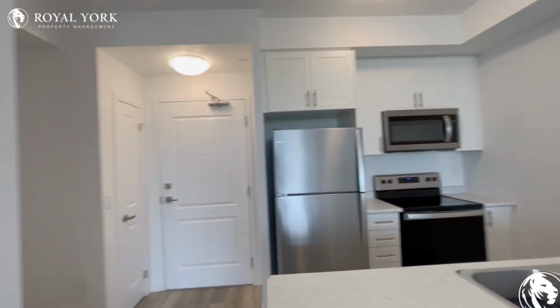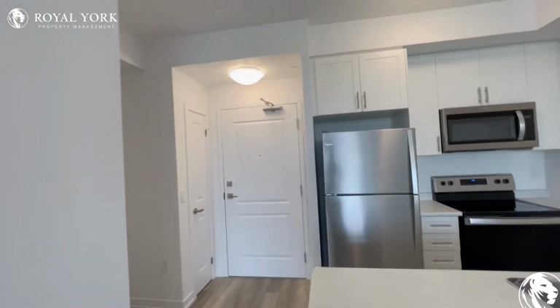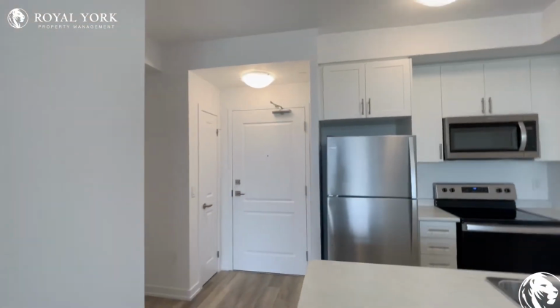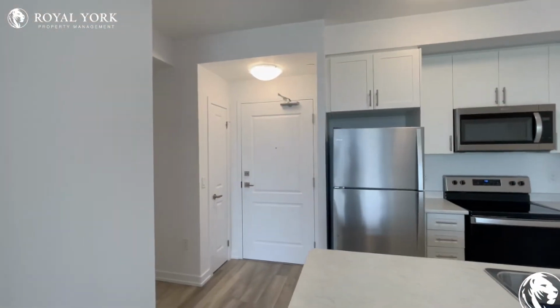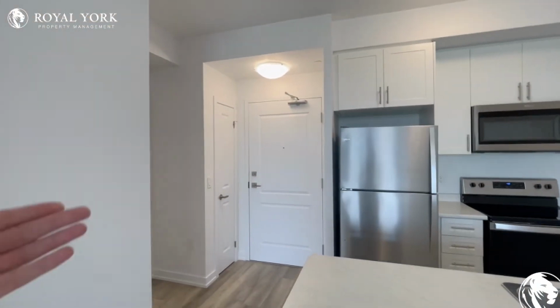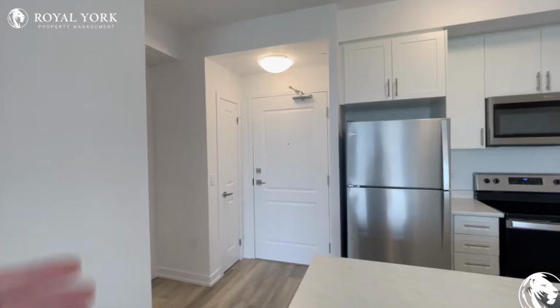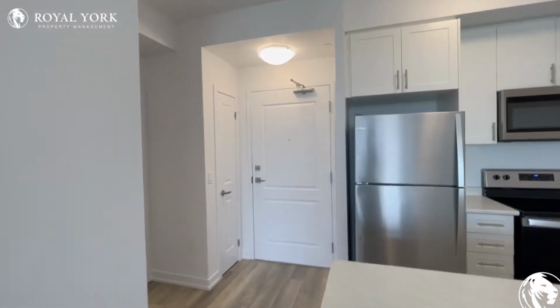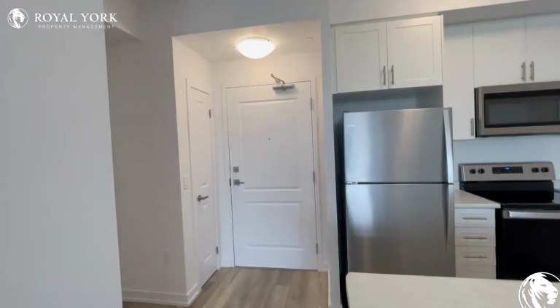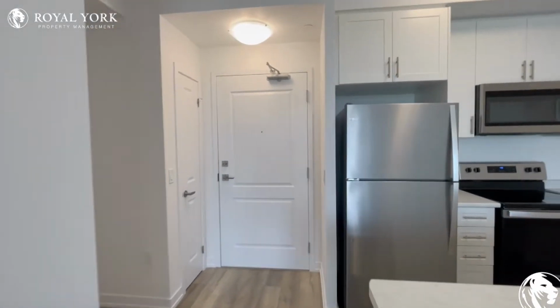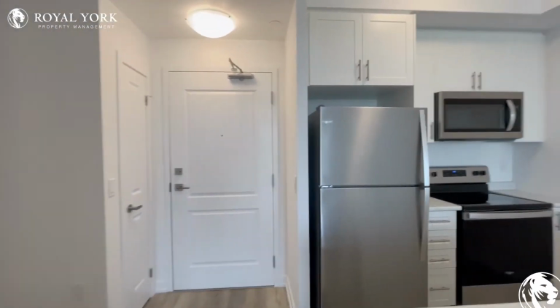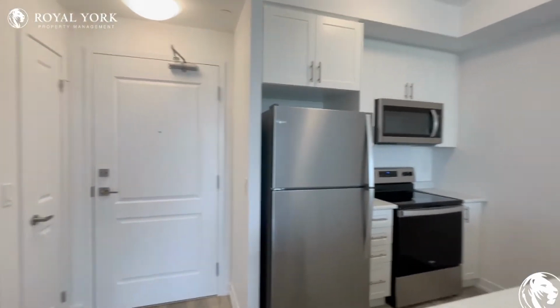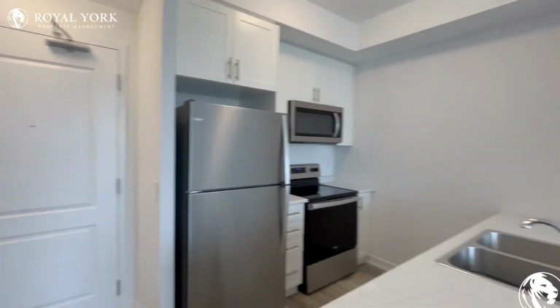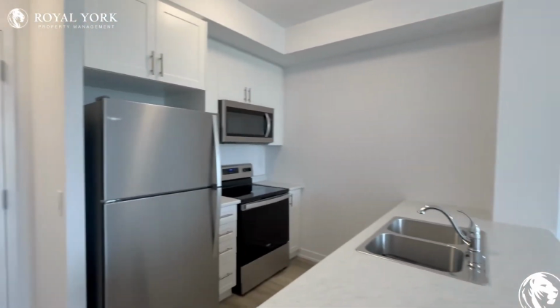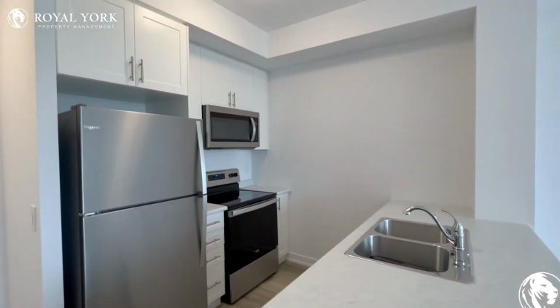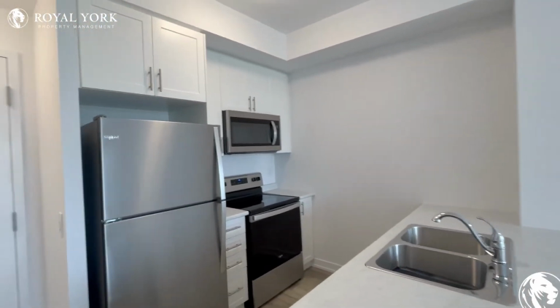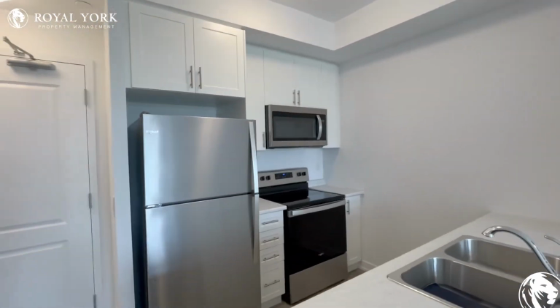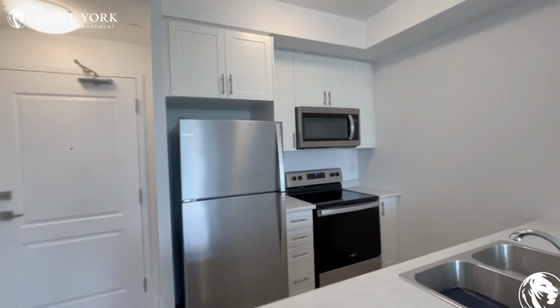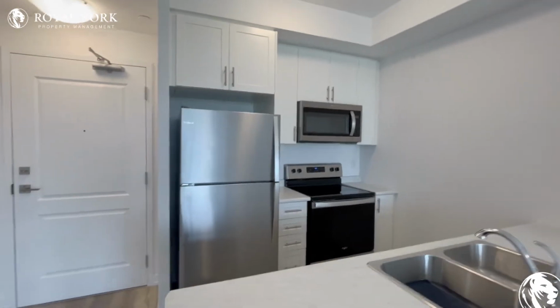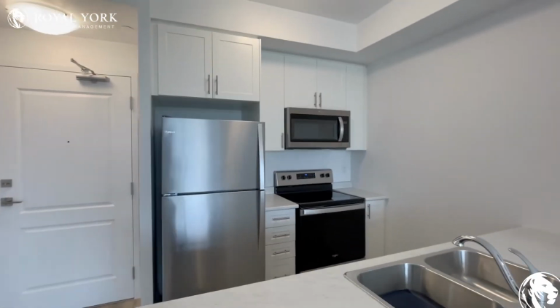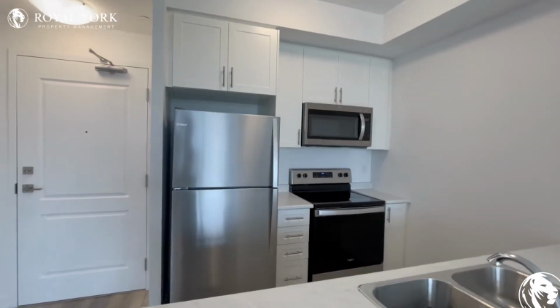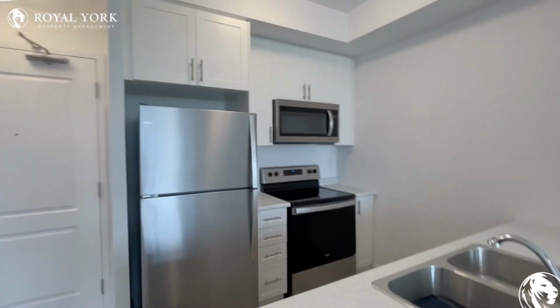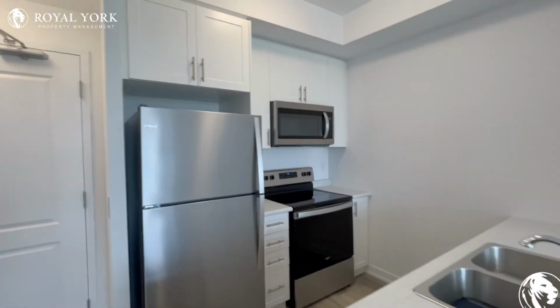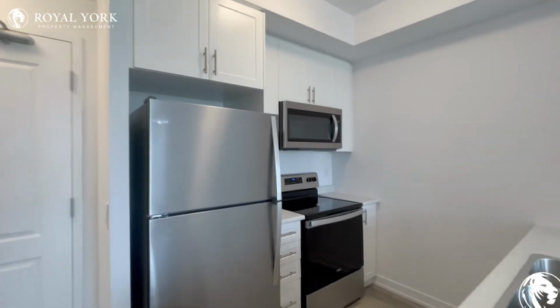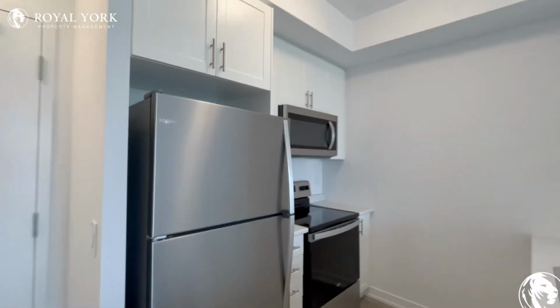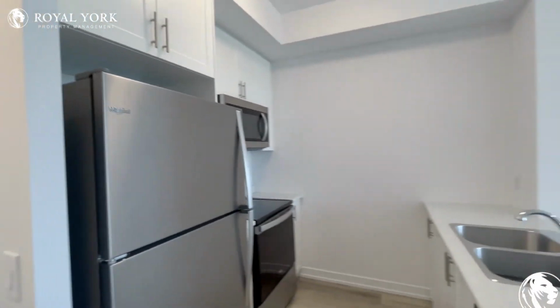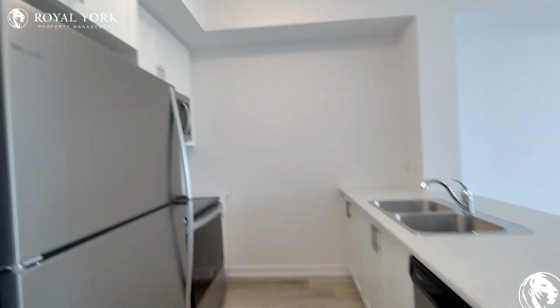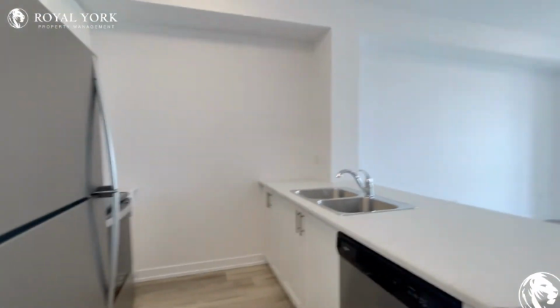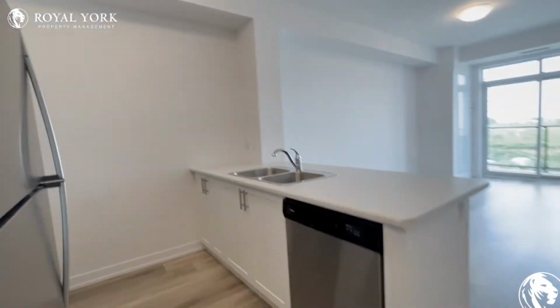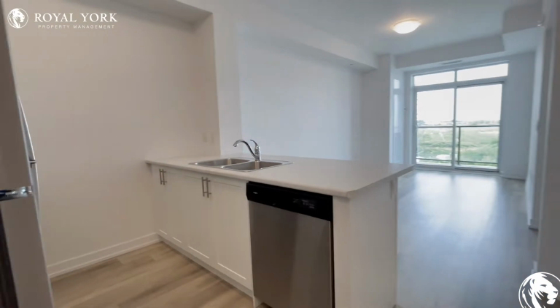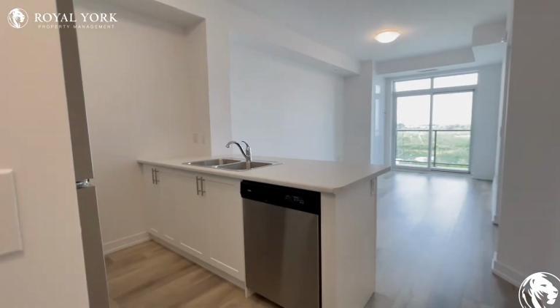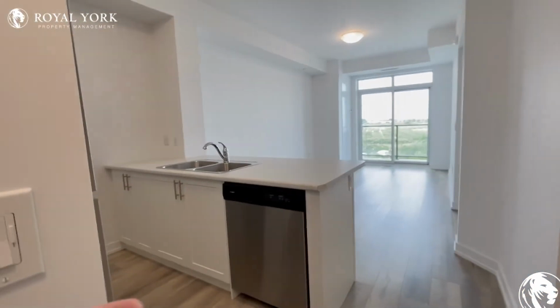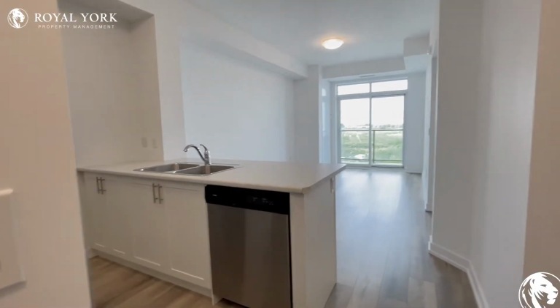As you make your way in you have your front entrance right over here which flows right into the kitchen, where you have beautiful stainless steel appliances, lots of cabinetry space up top and below. As you can see you also have a dishwasher here on this side.